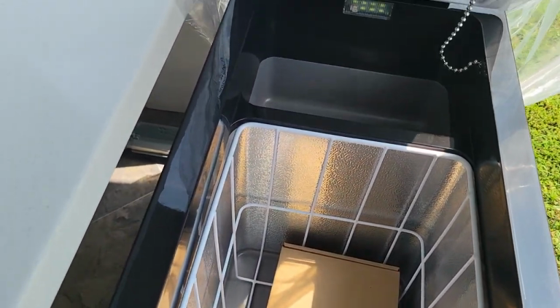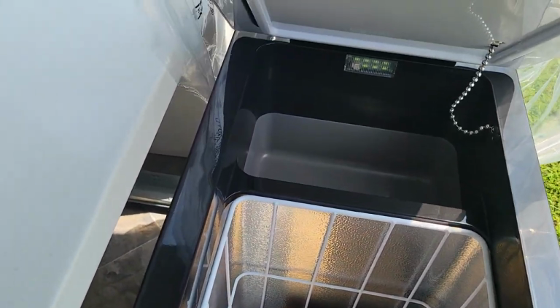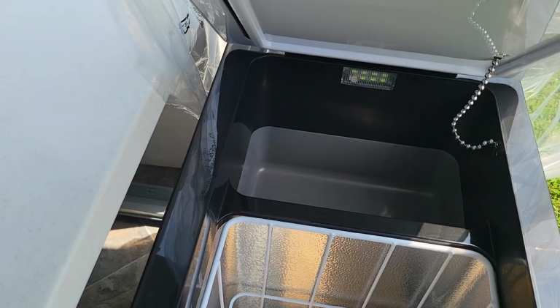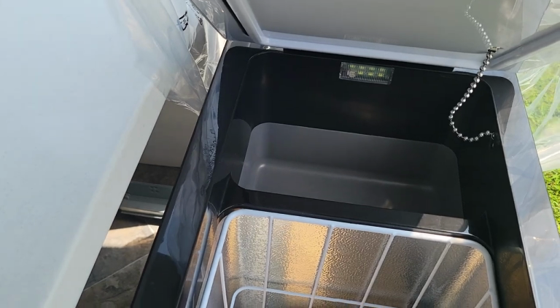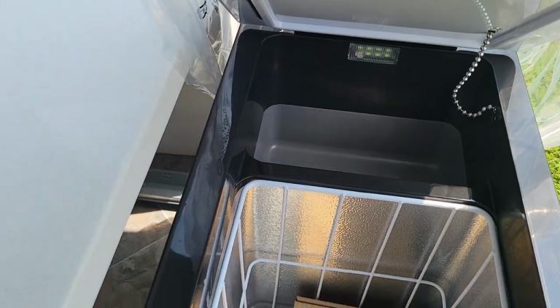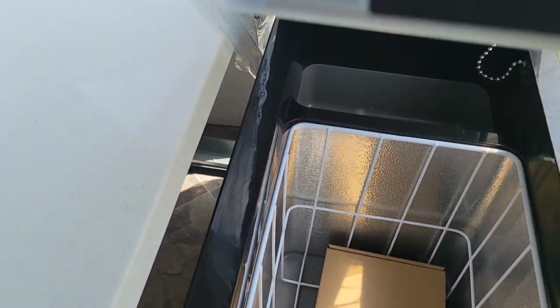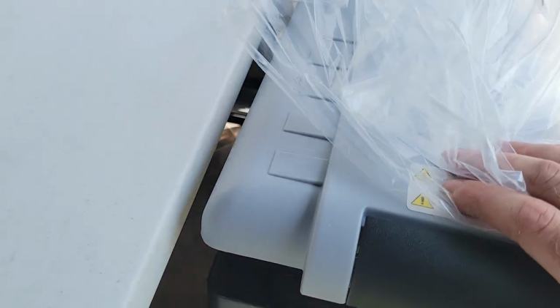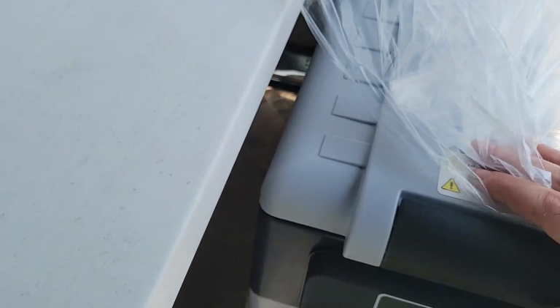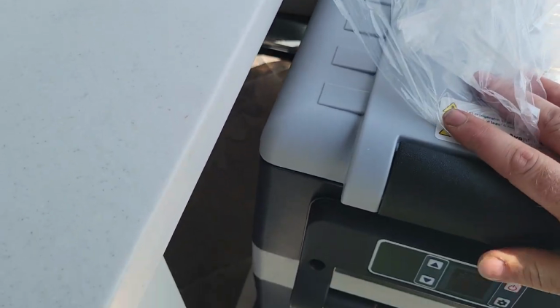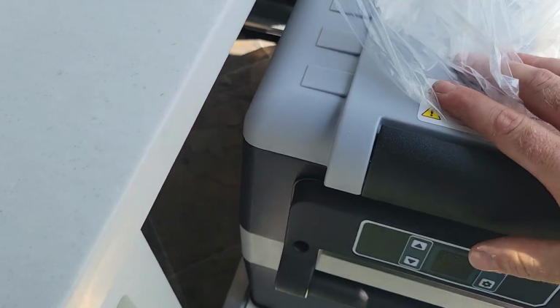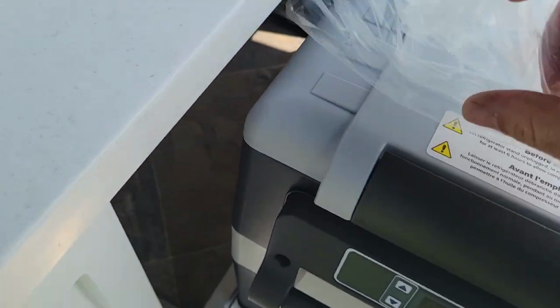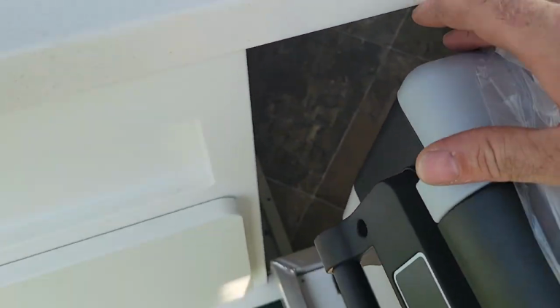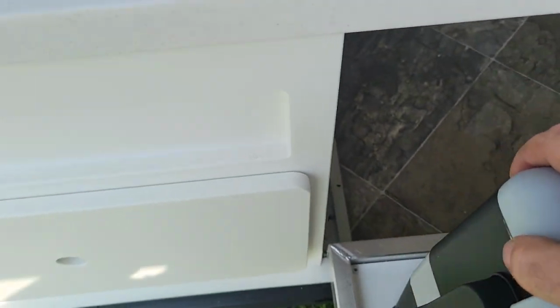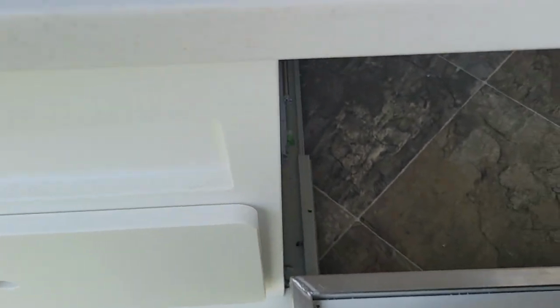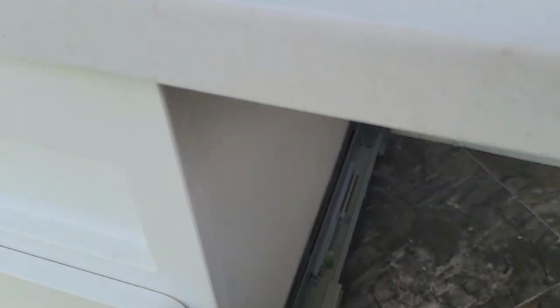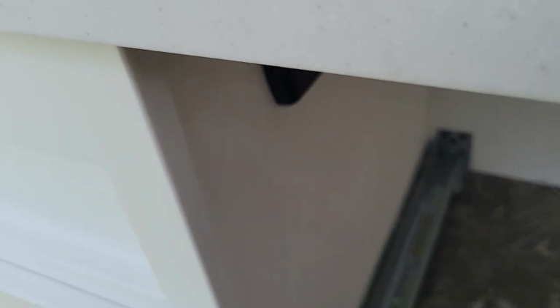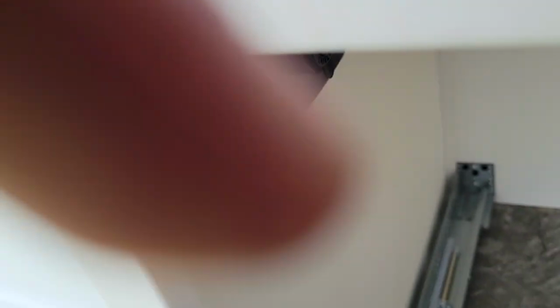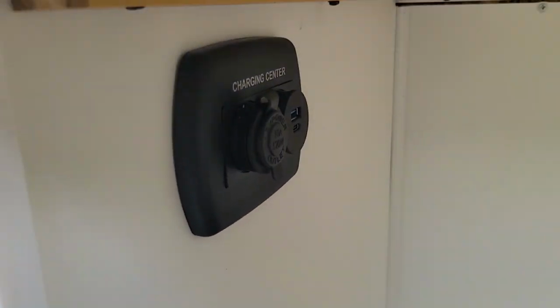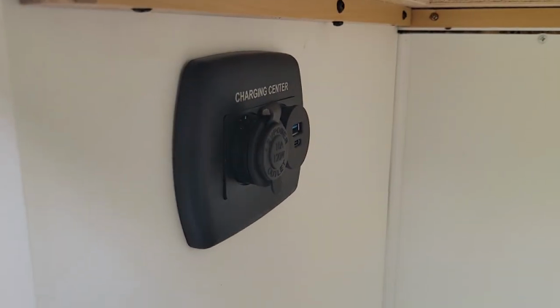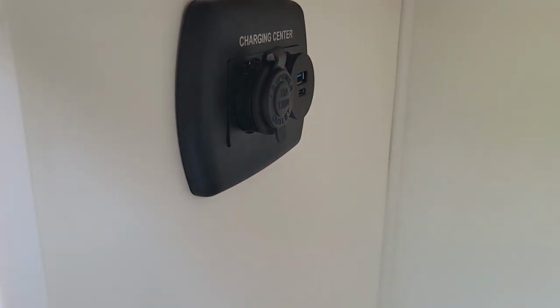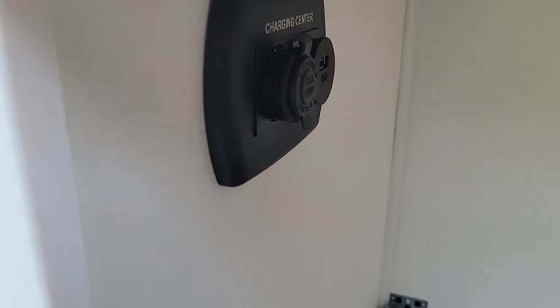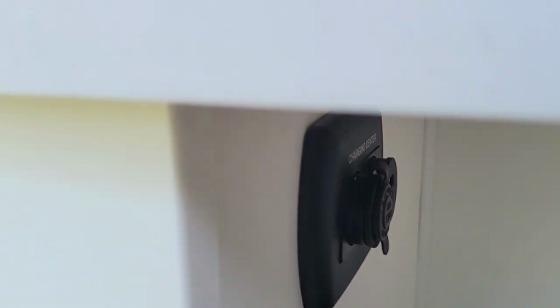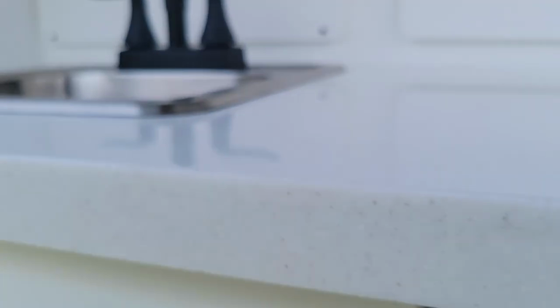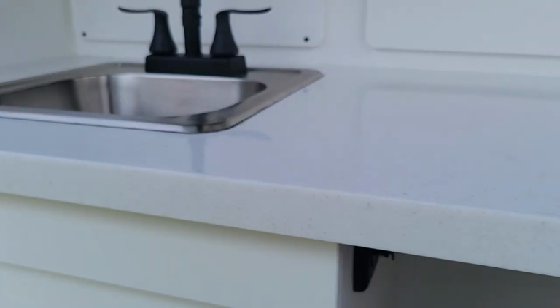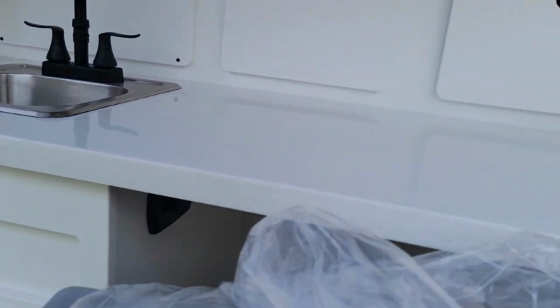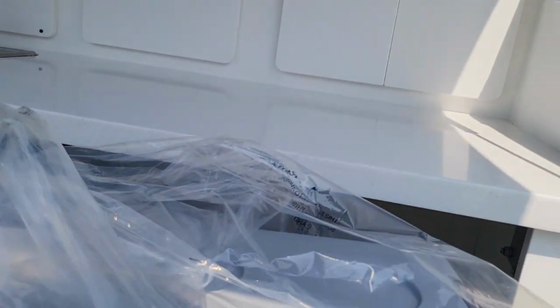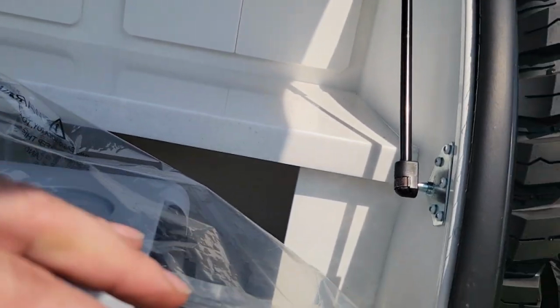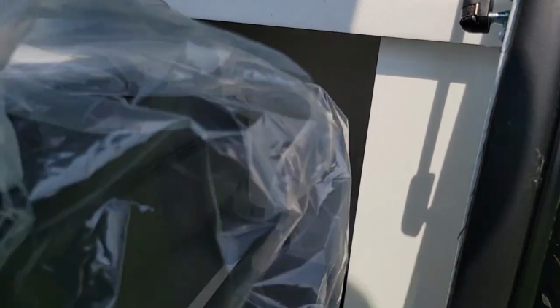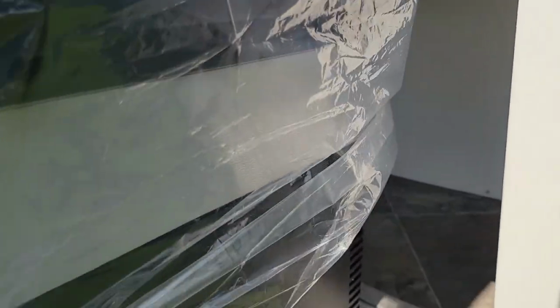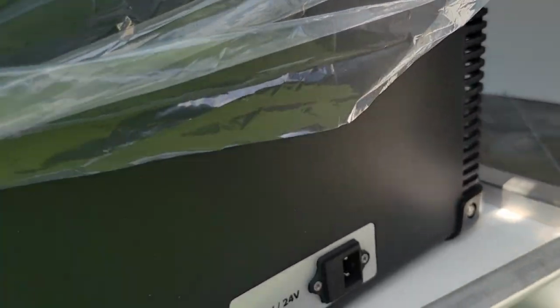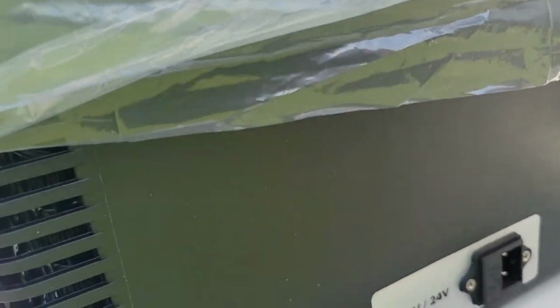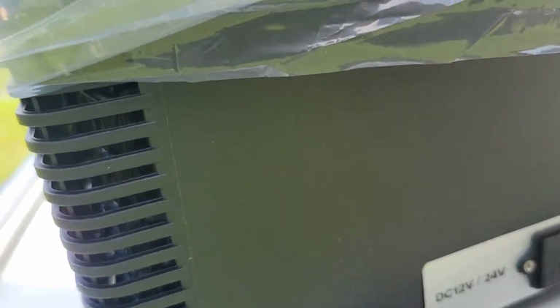Here we've got our fridge that slides out — it is a Camco, it is digitized. So there's your fridge part and there's your freezer part, and it would plug in right there.